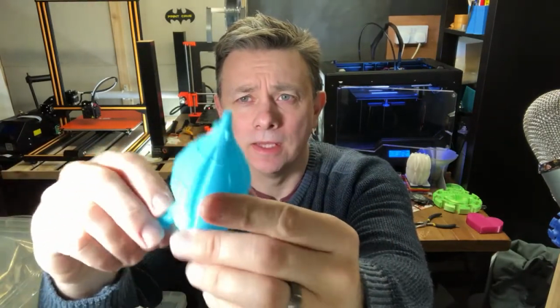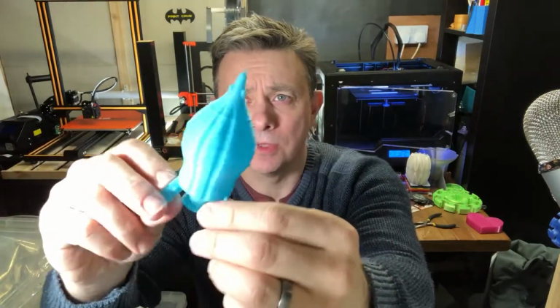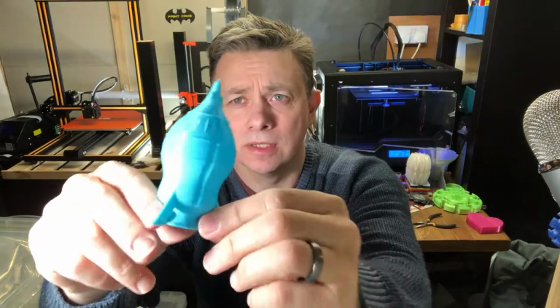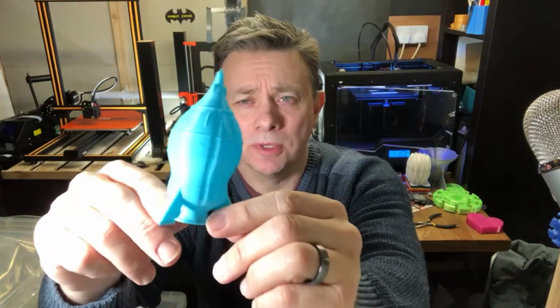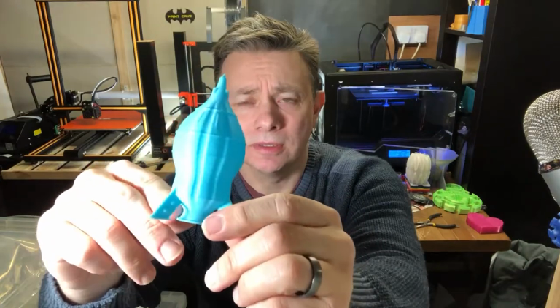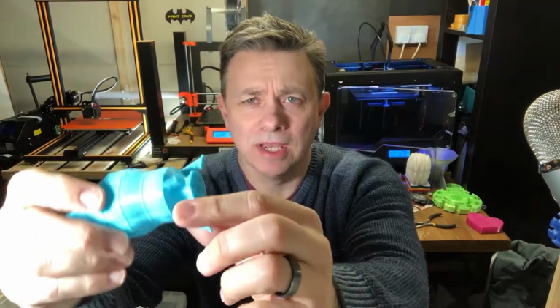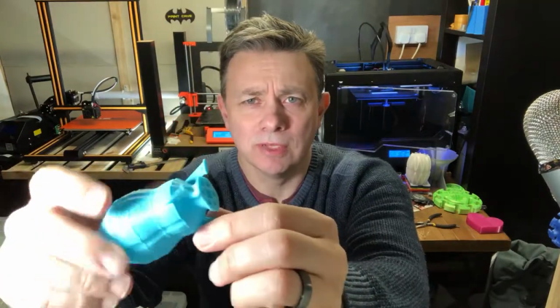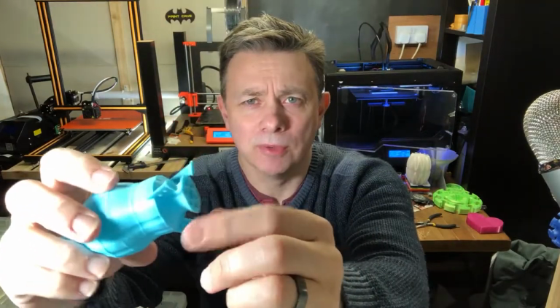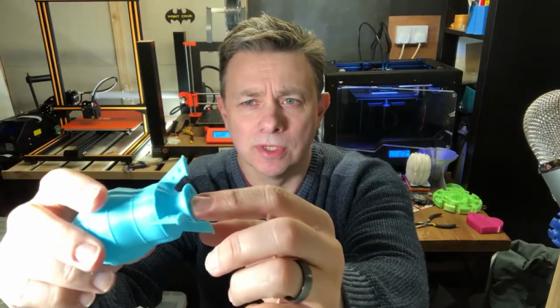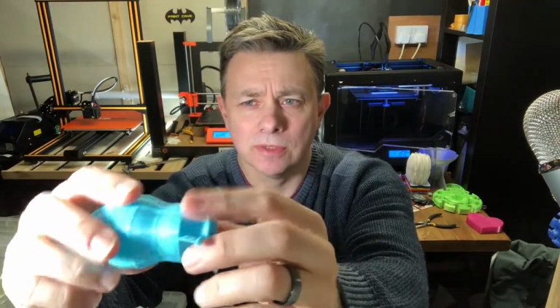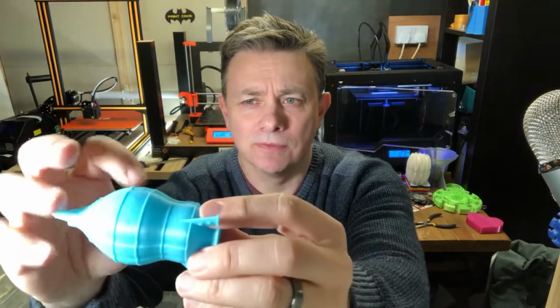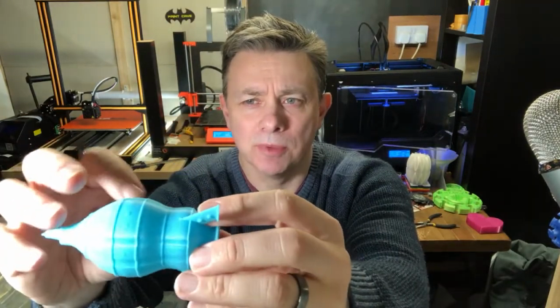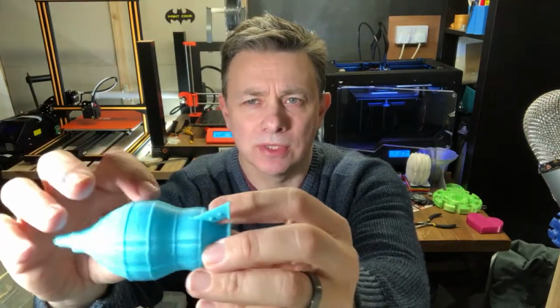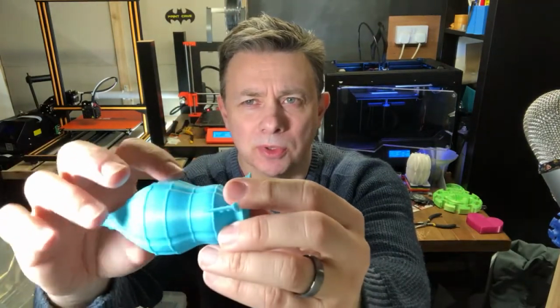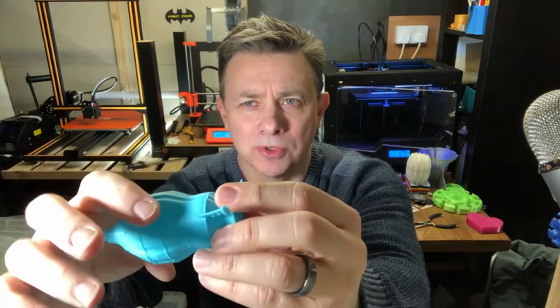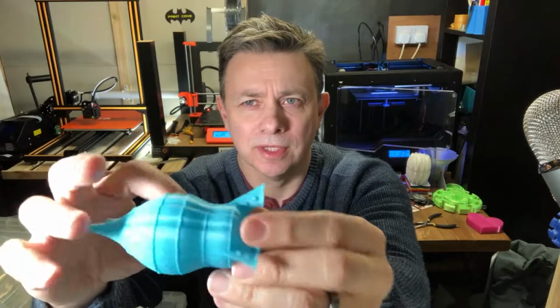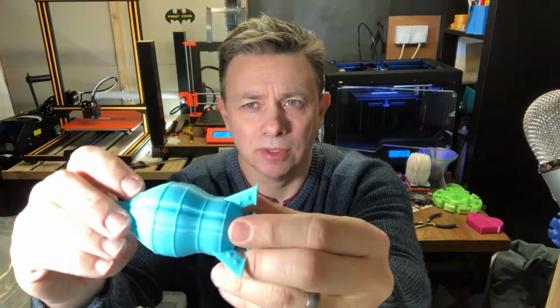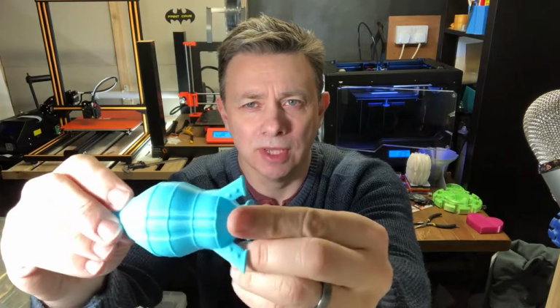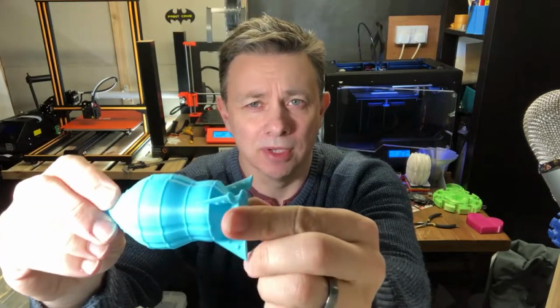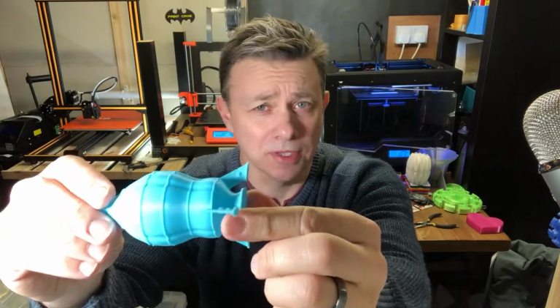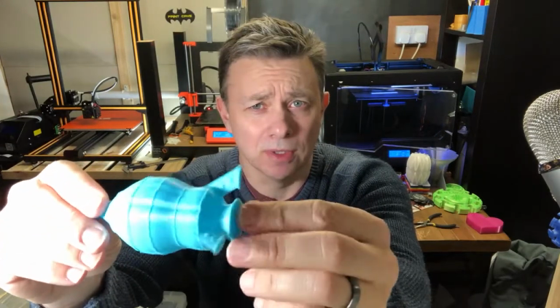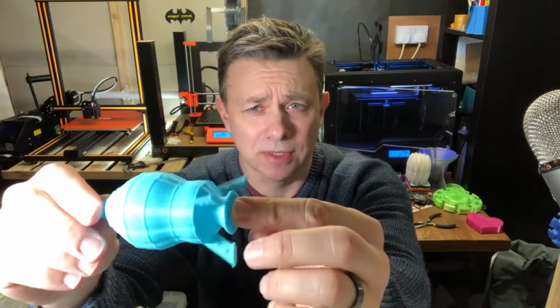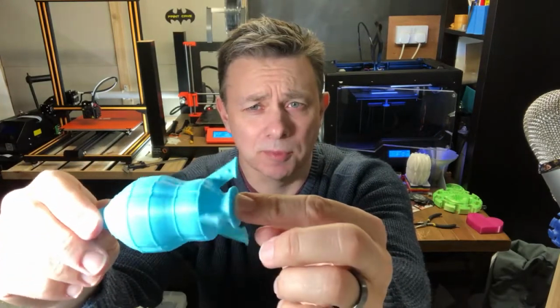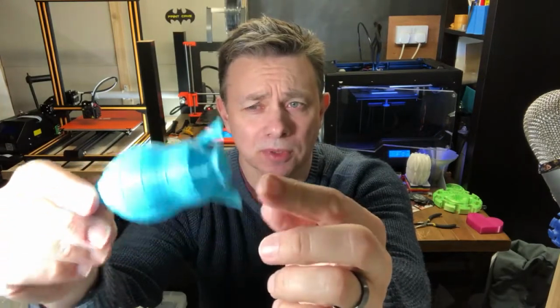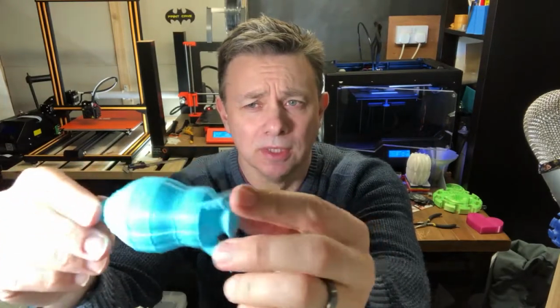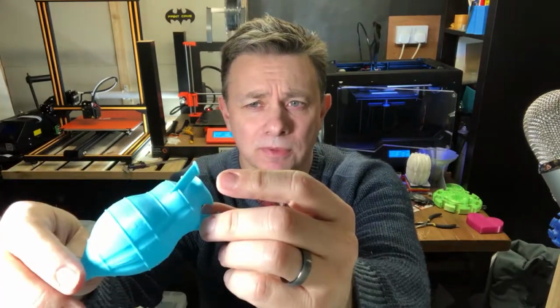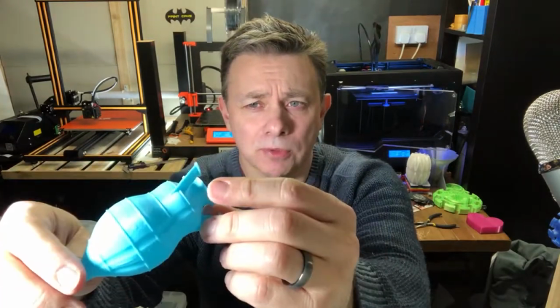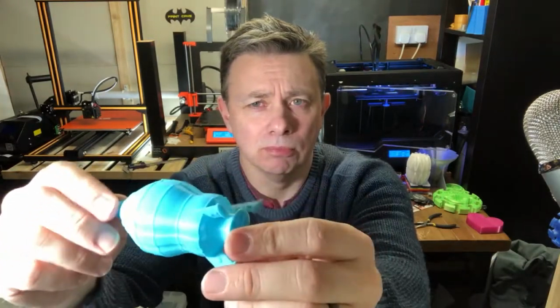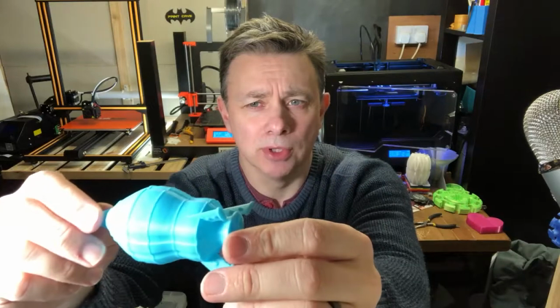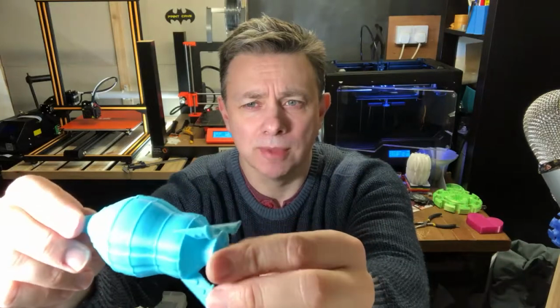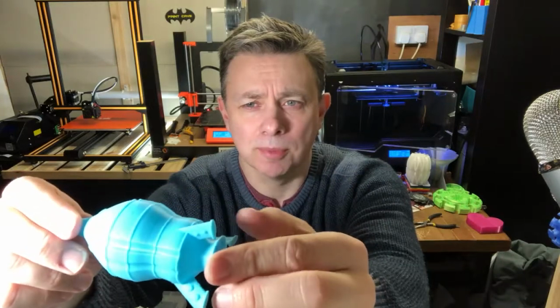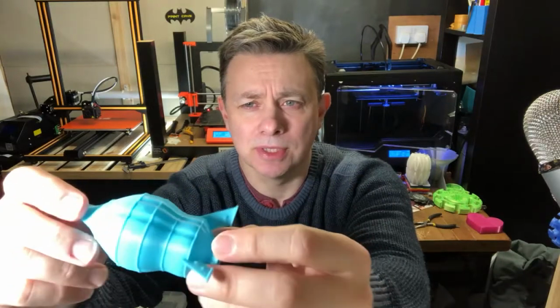This was the test print designed really from day one to have separate bits. There are portholes around there that you would never print this small as a separate piece, but the final model has got them as separate pieces.